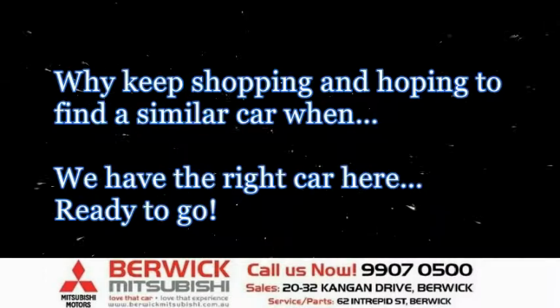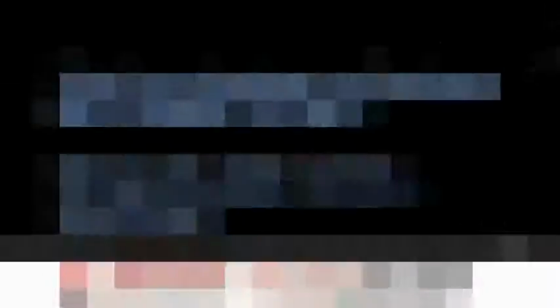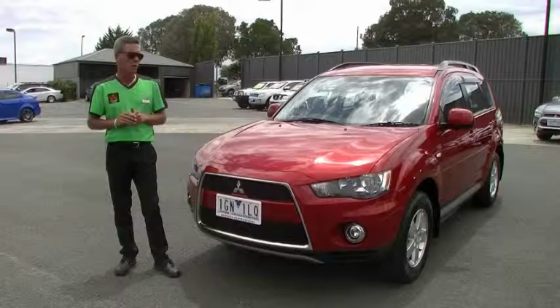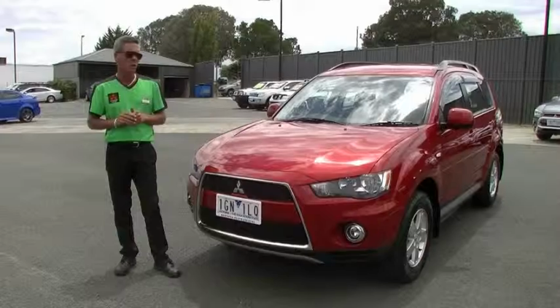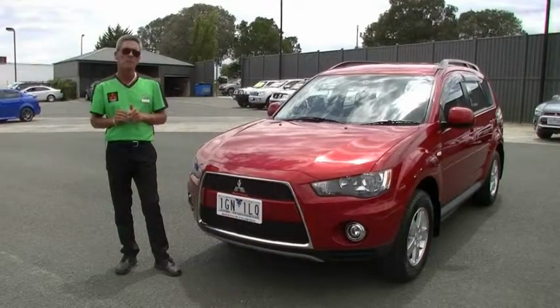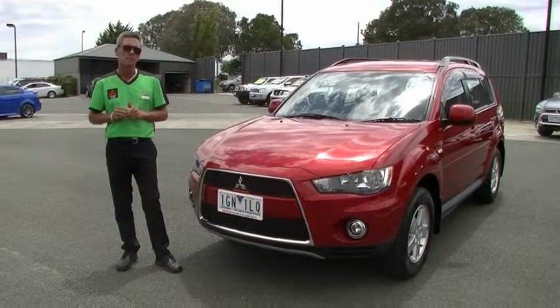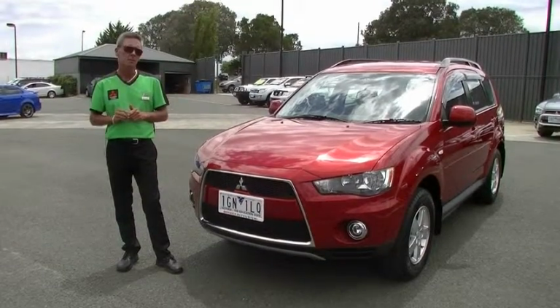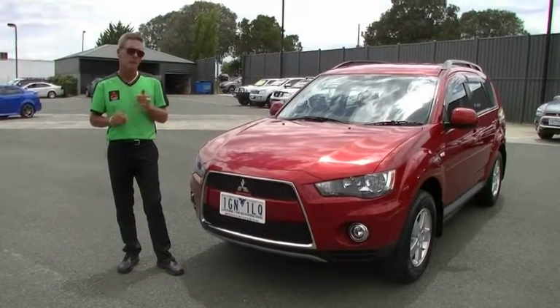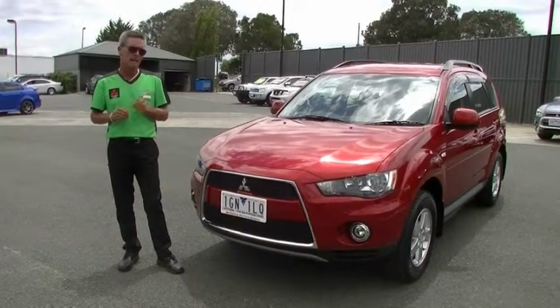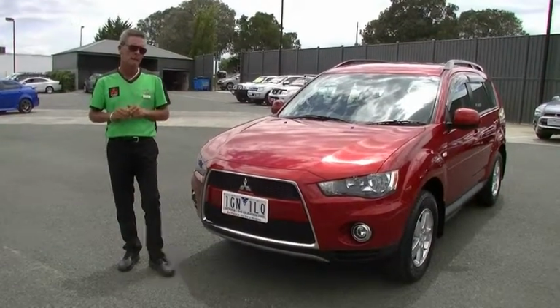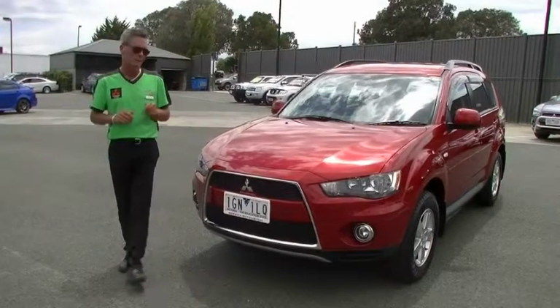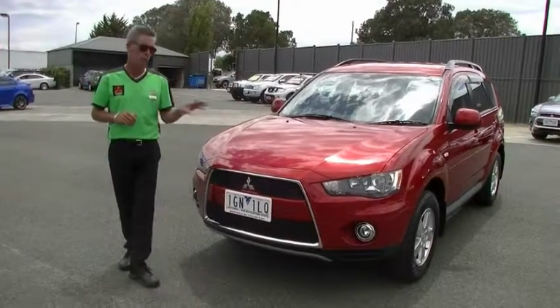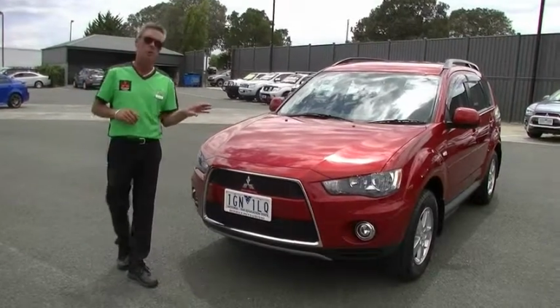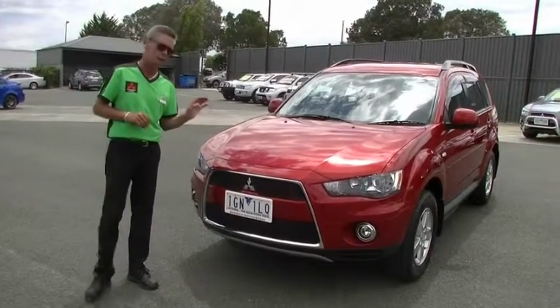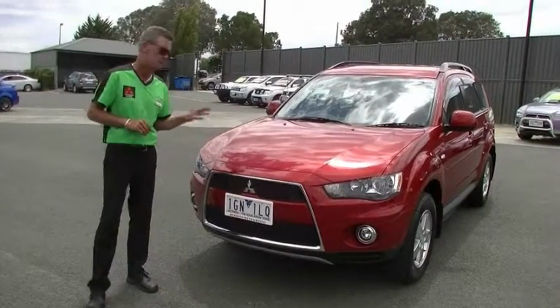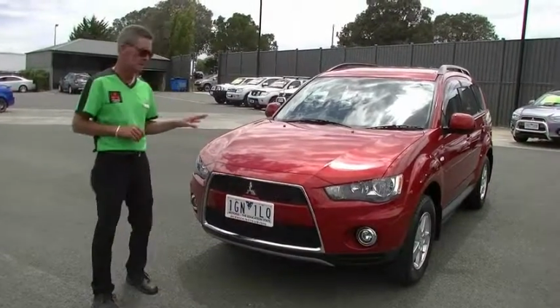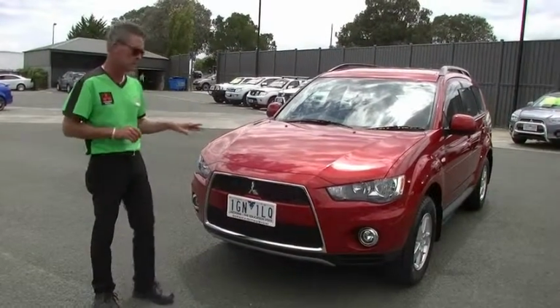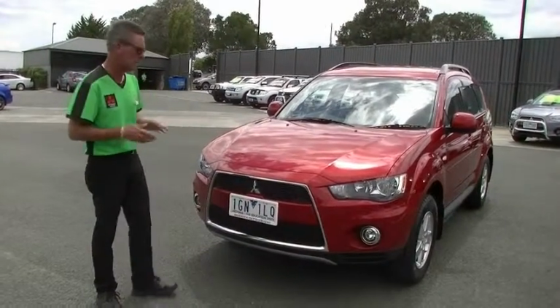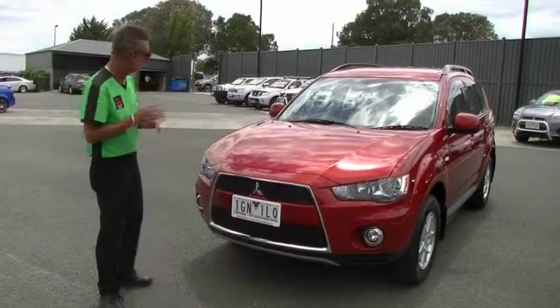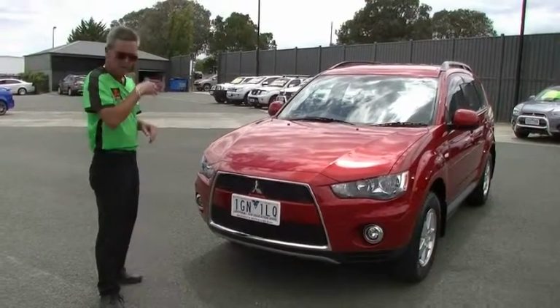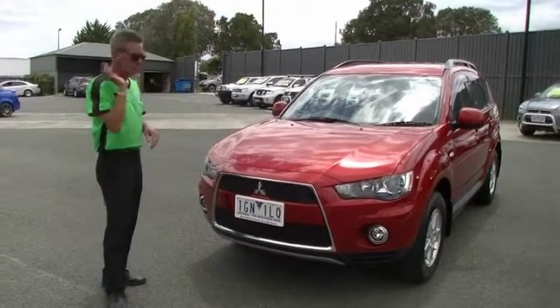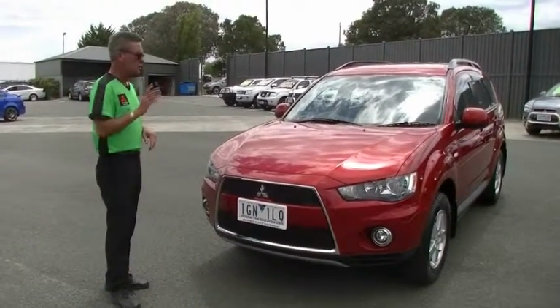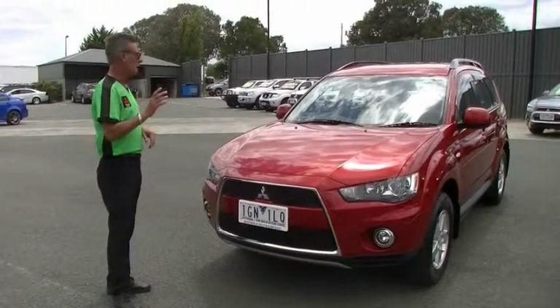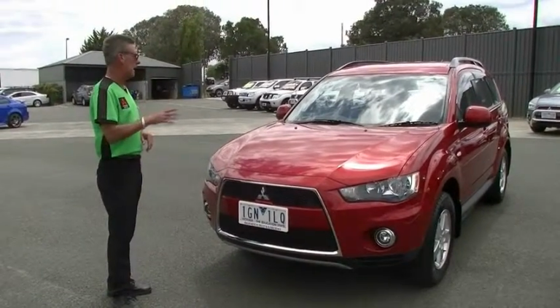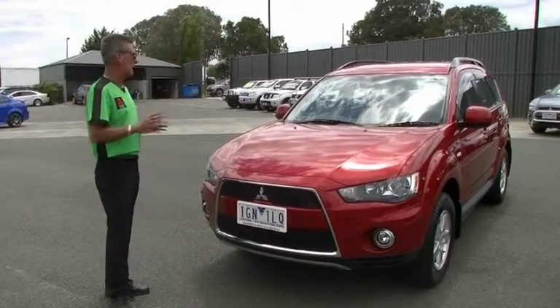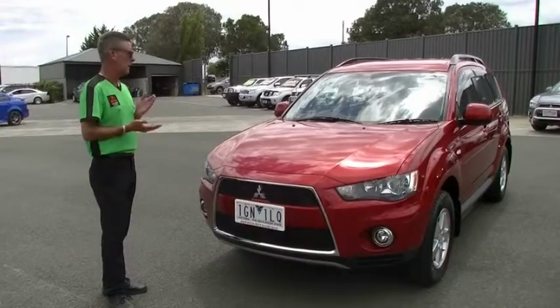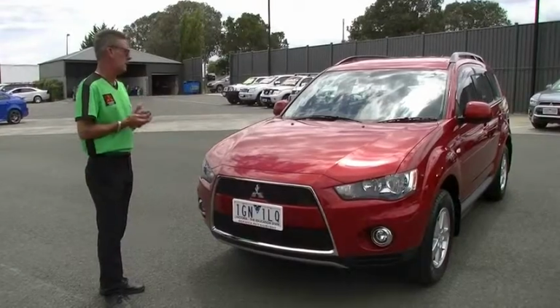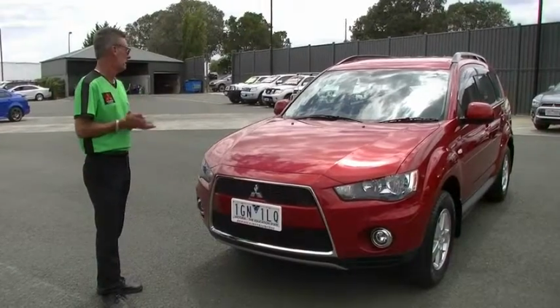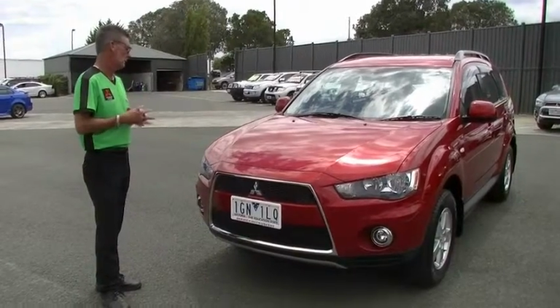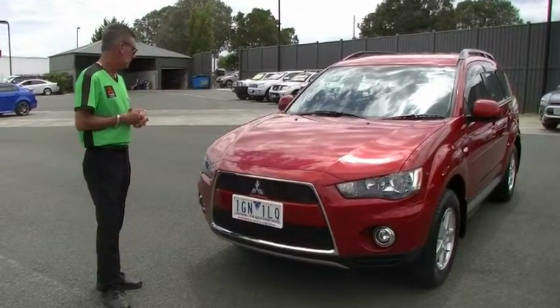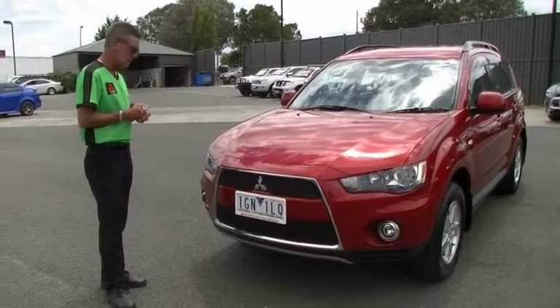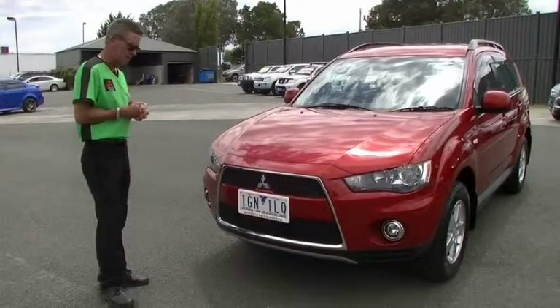Good afternoon and welcome to Berwick Mitsubishi. I'm Mark and I'm going to take you for a walk around our 2011 model Mitsubishi Outlander Platinum Edition this afternoon.